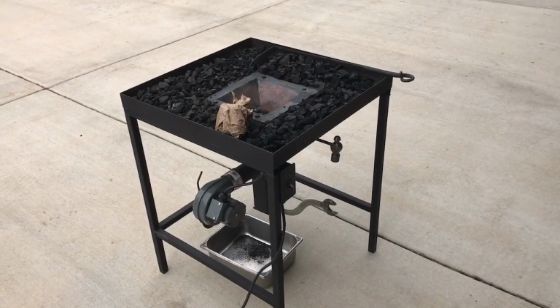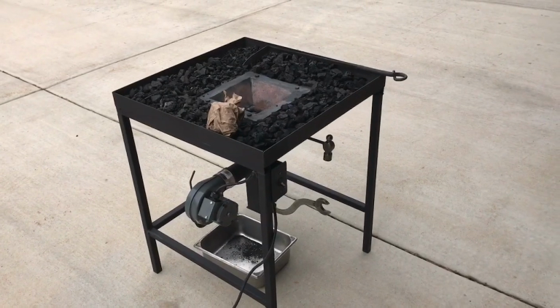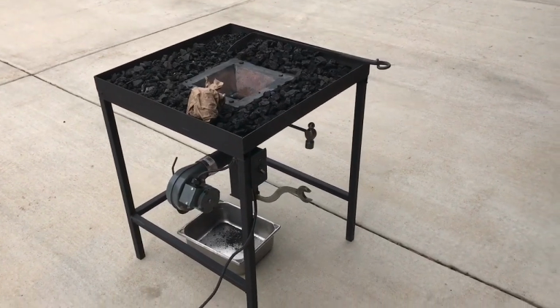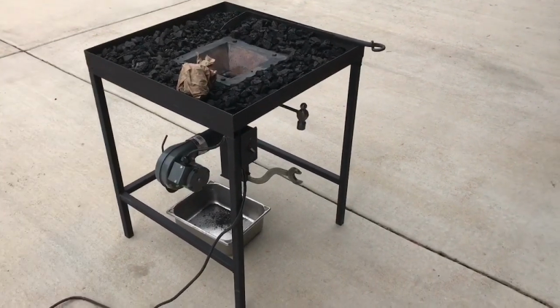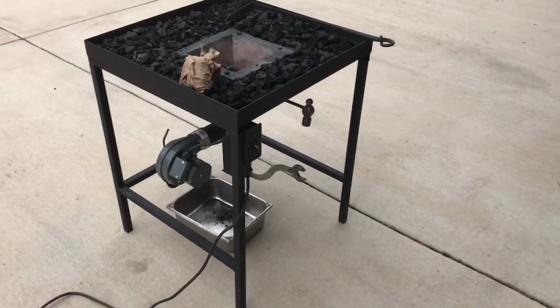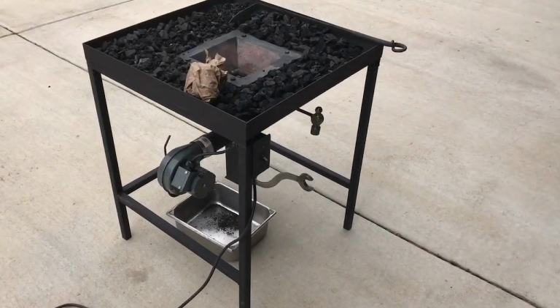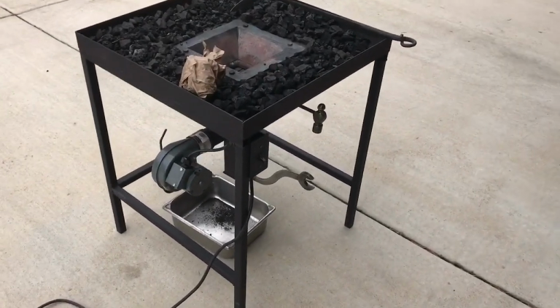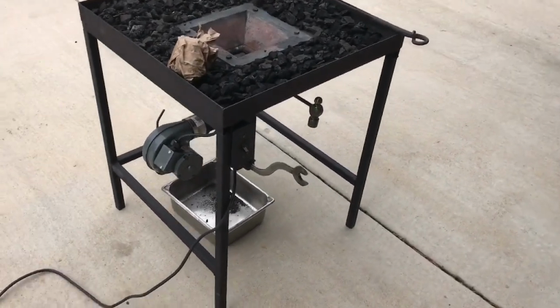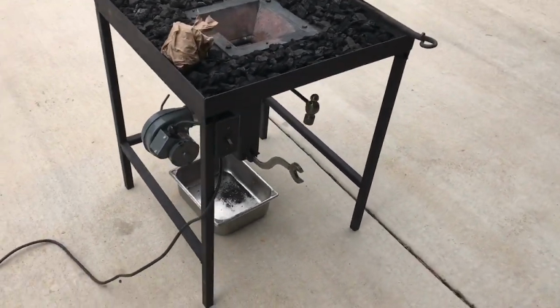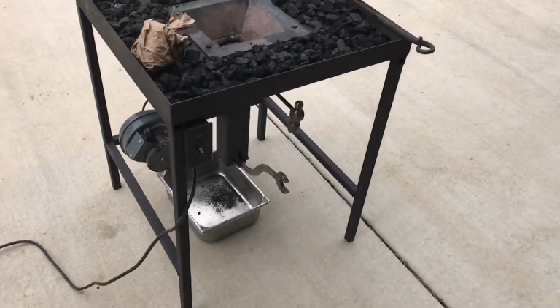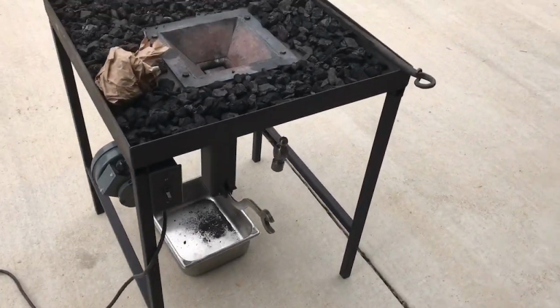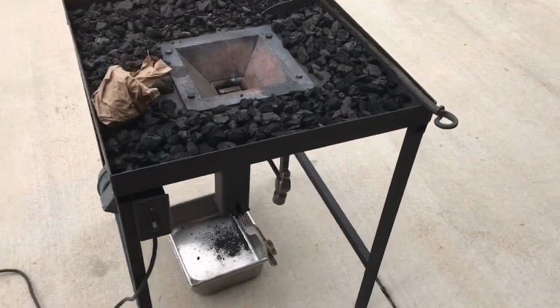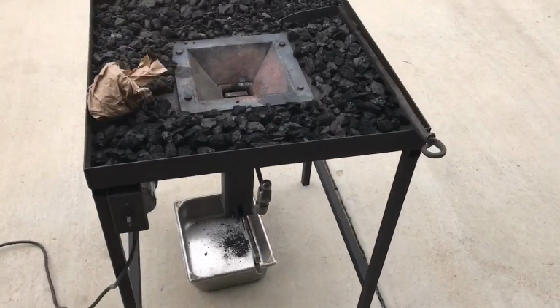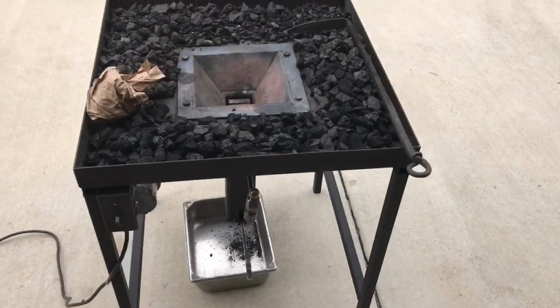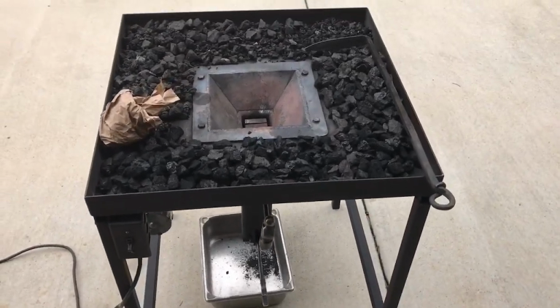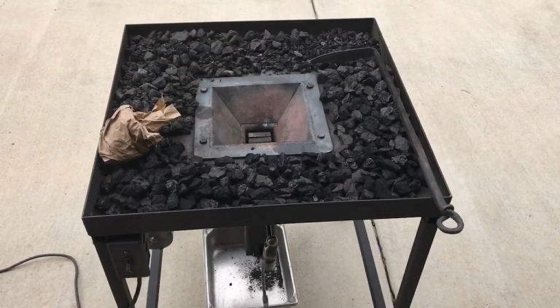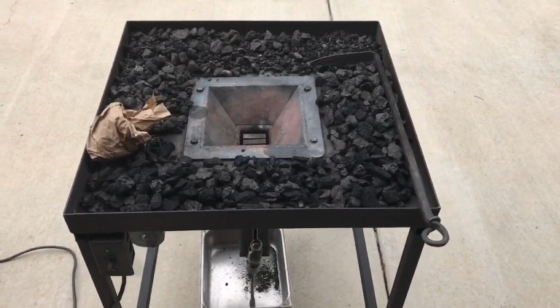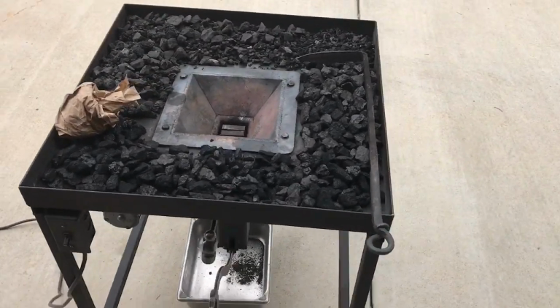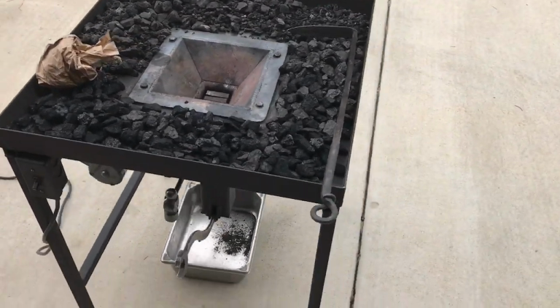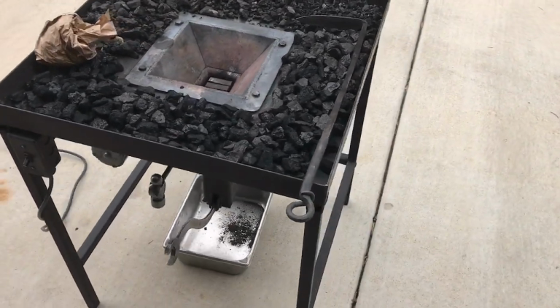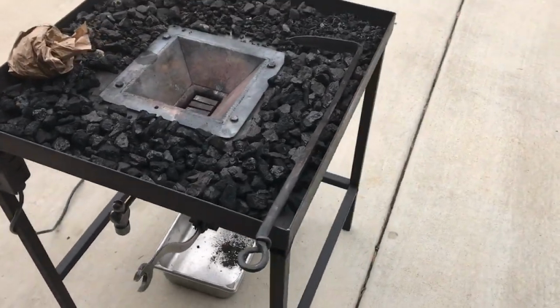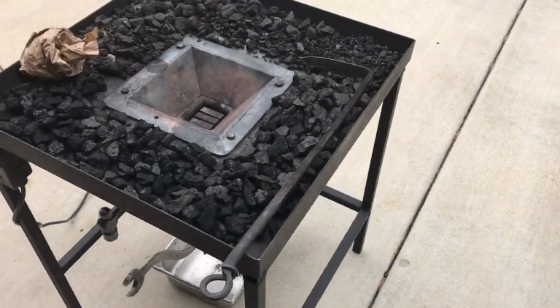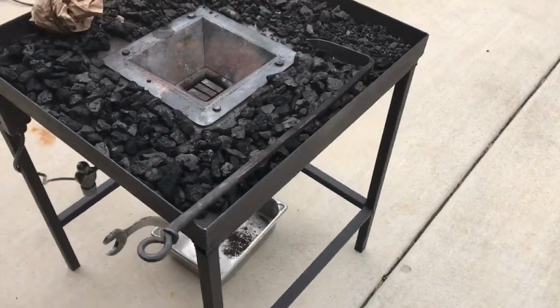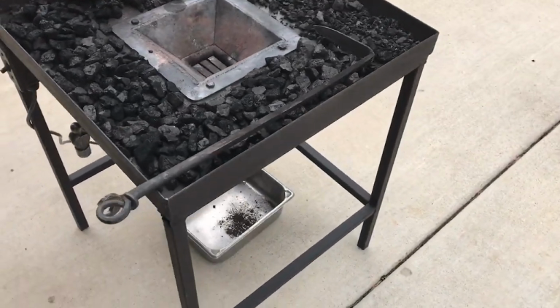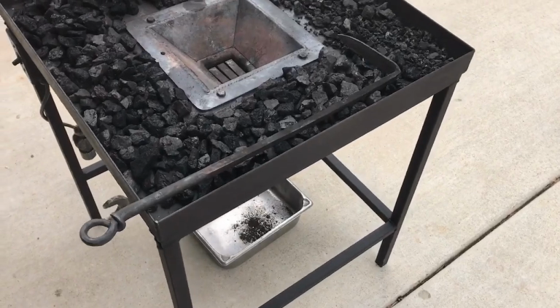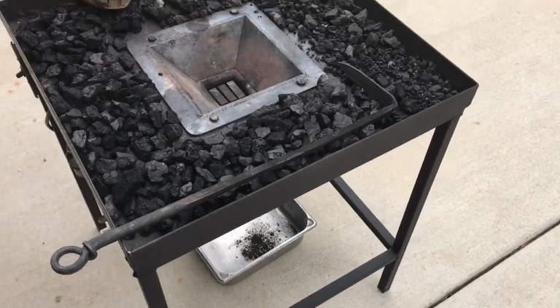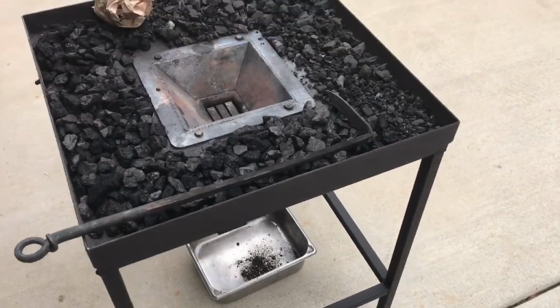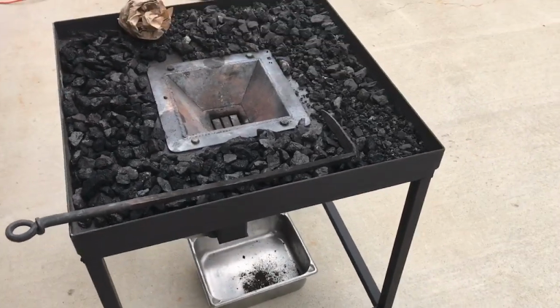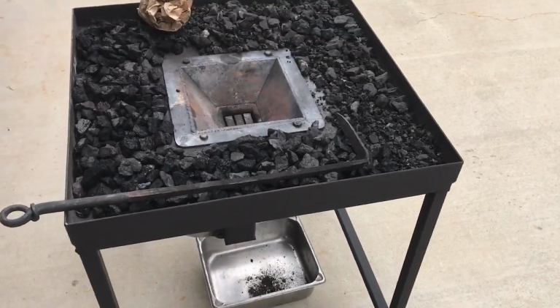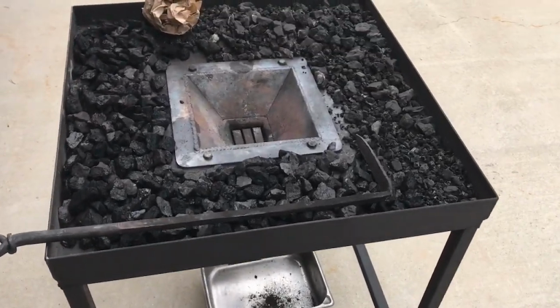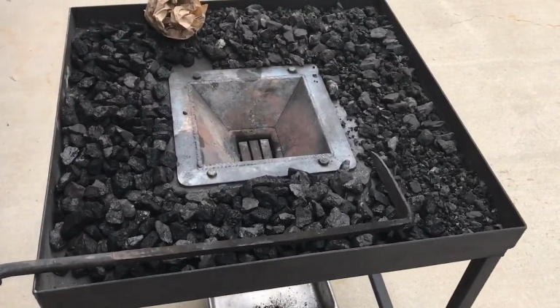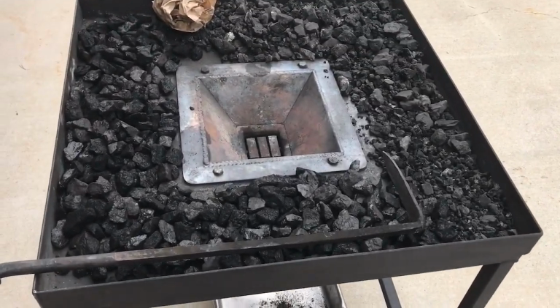Hello YouTube. This is my homemade coal forge I built from scratch. Getting ready to start it up.